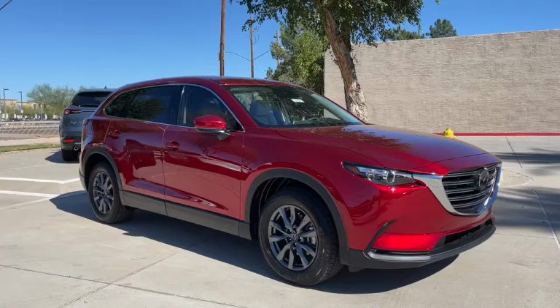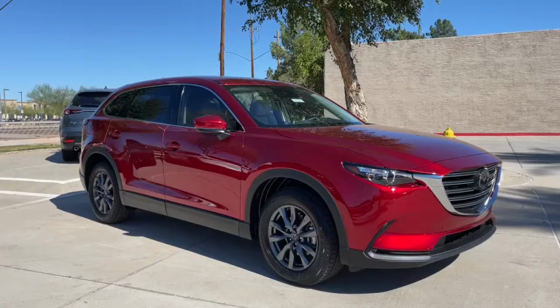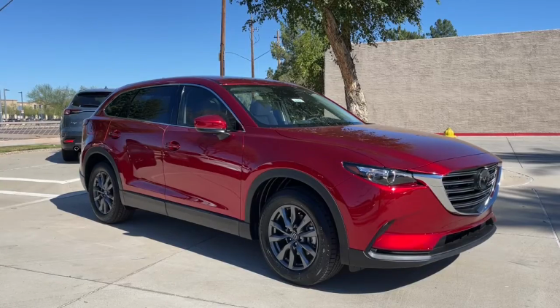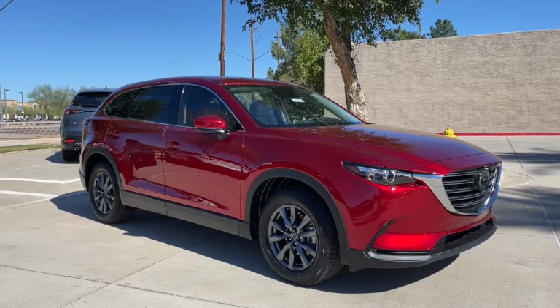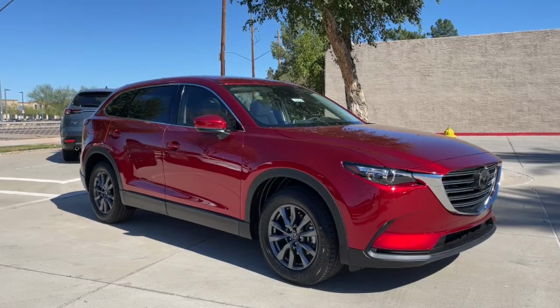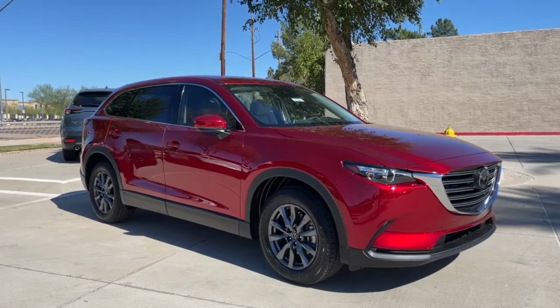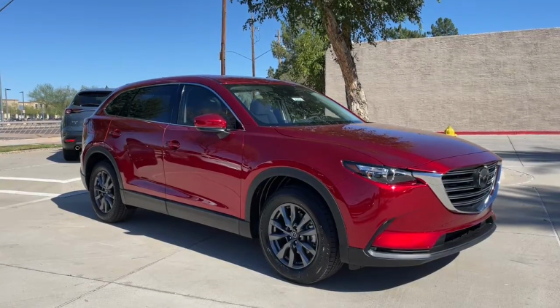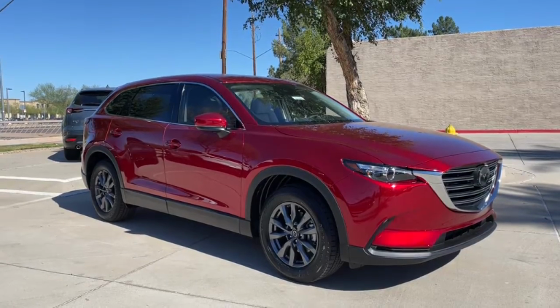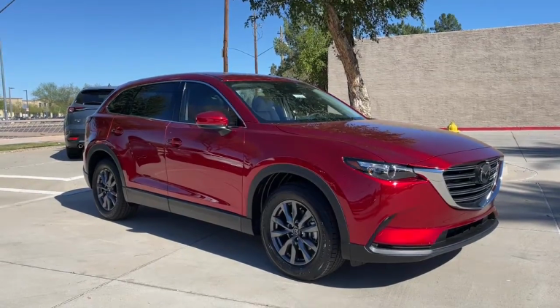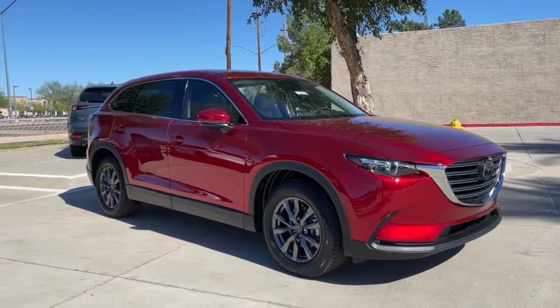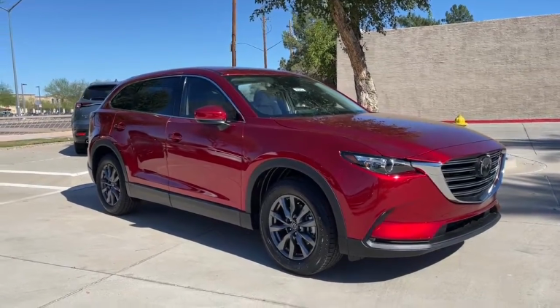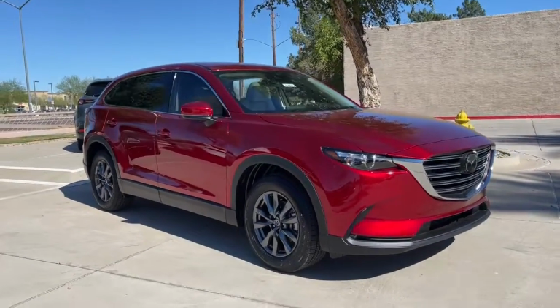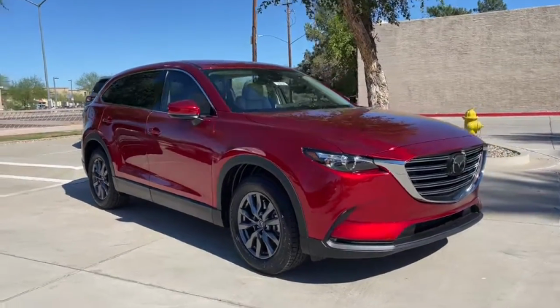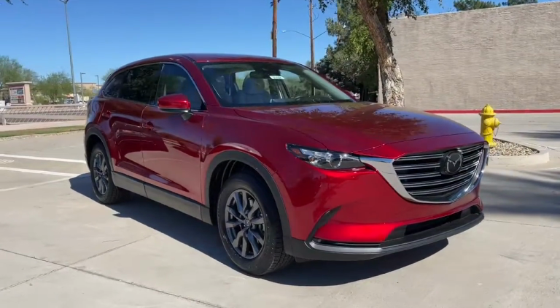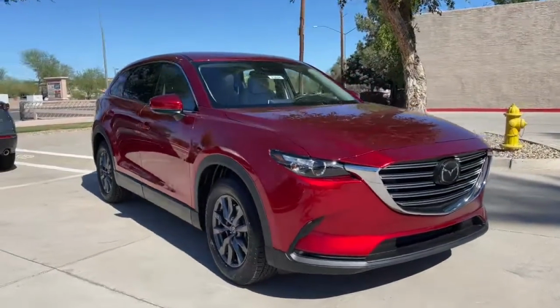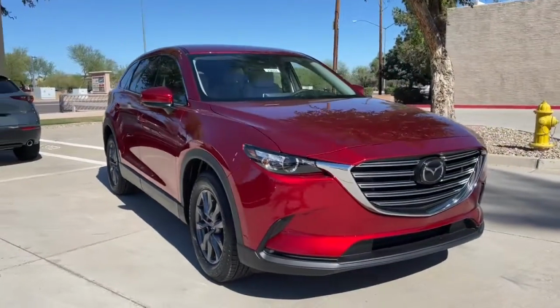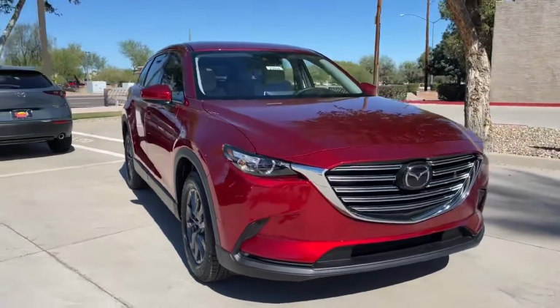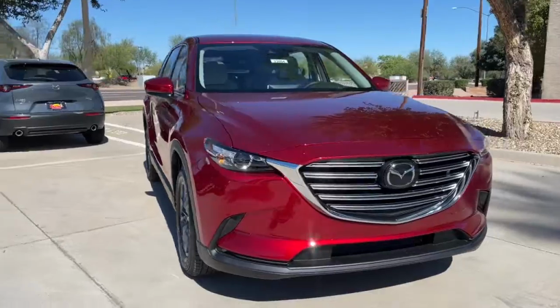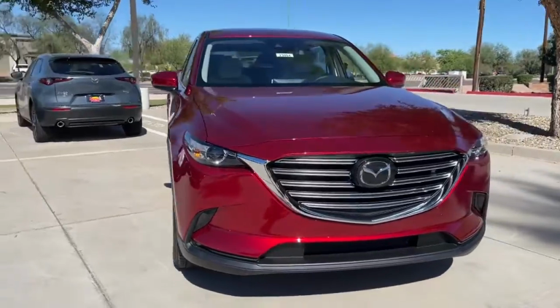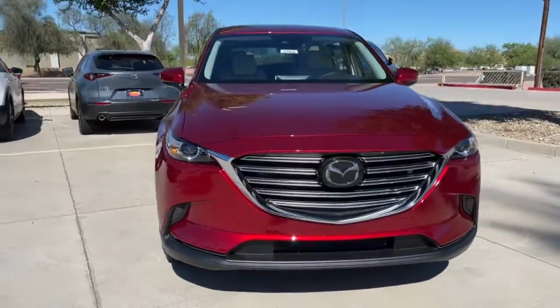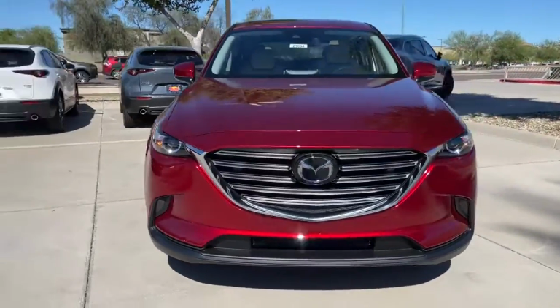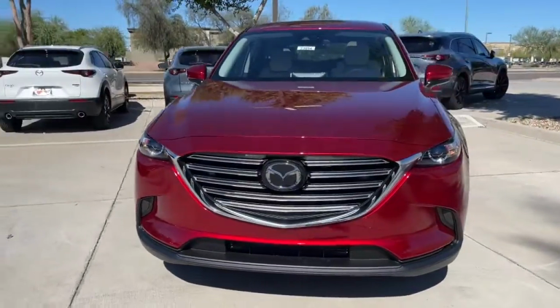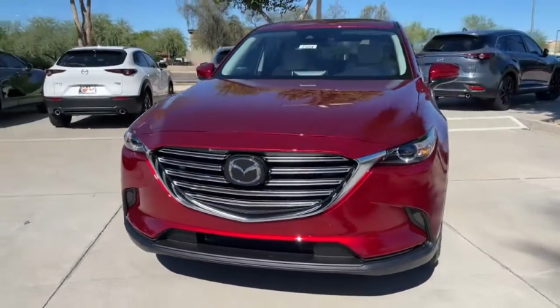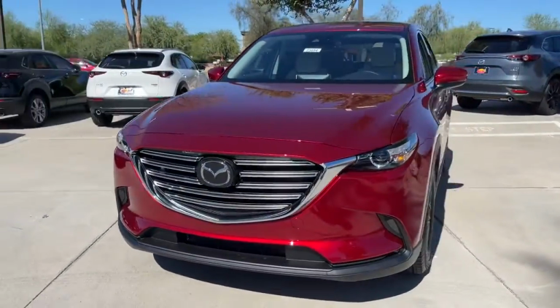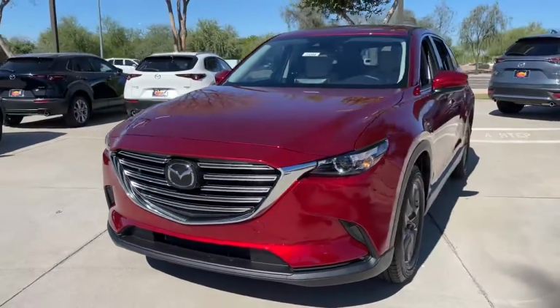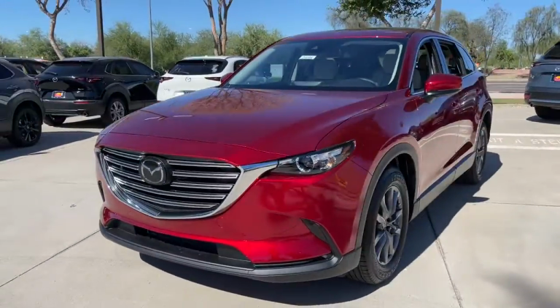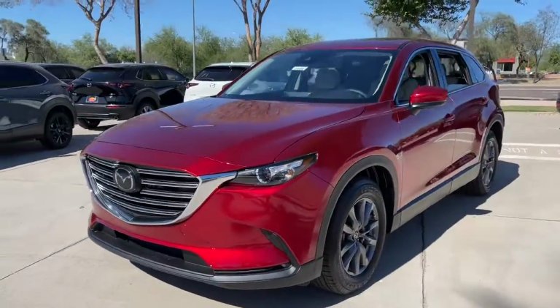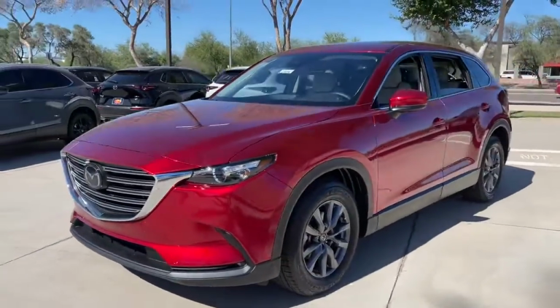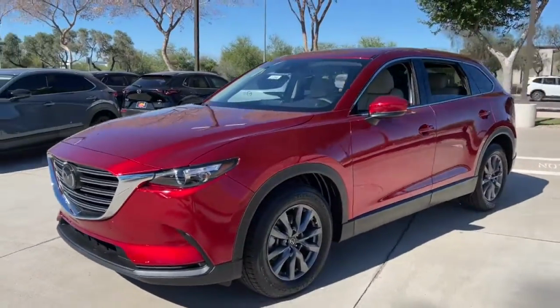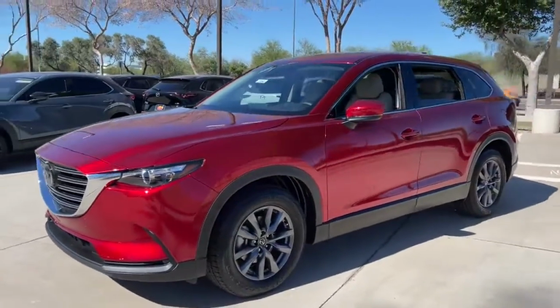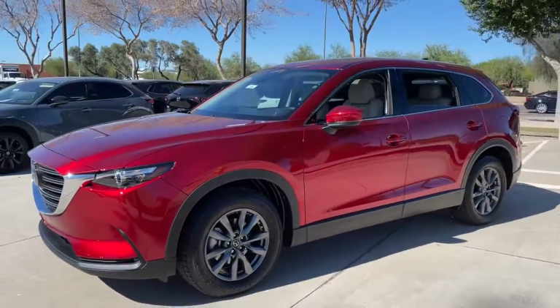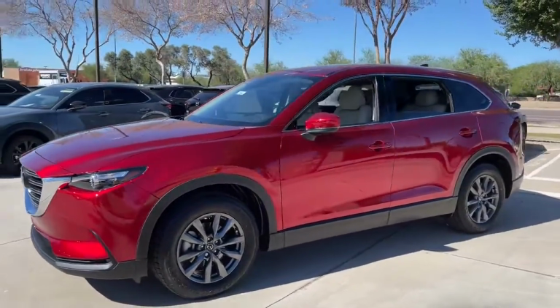Your next car could be the 2023 Mazda CX-9. Make every road trip the best it can be in this sweet driving CX-9.